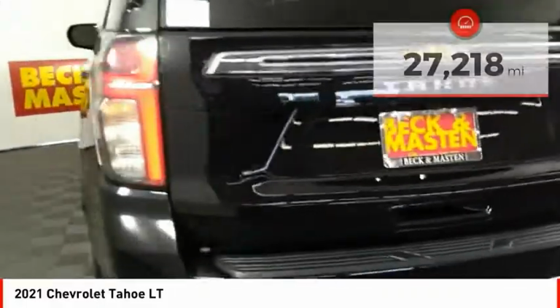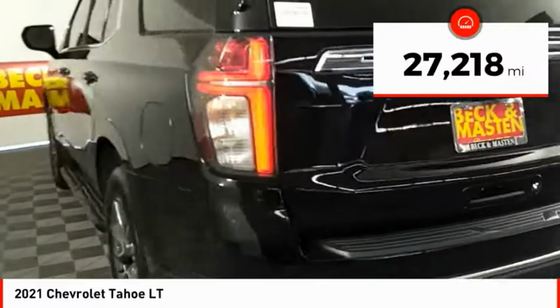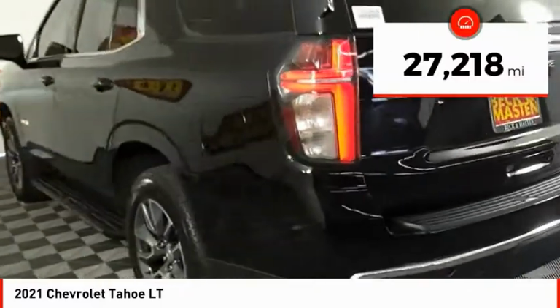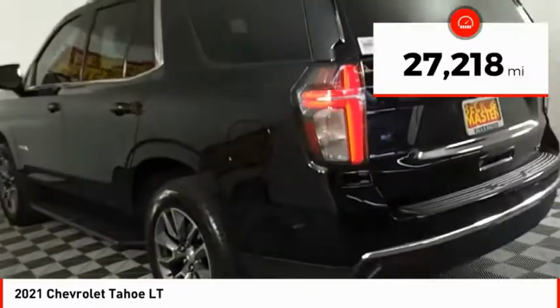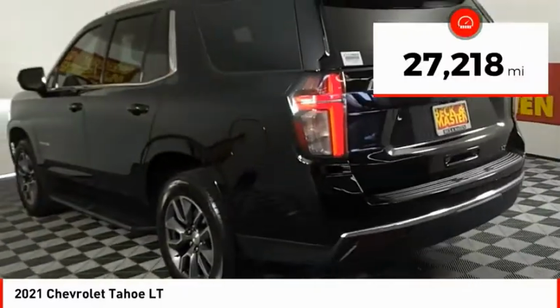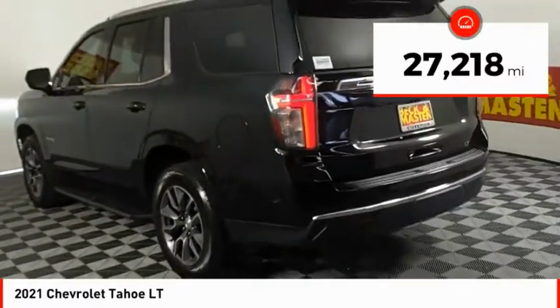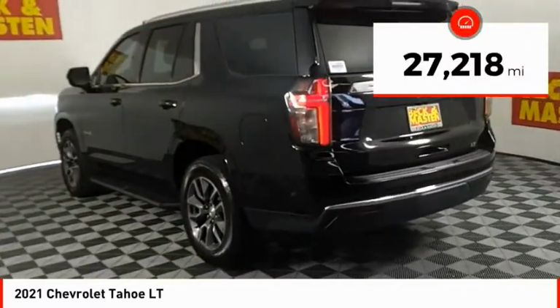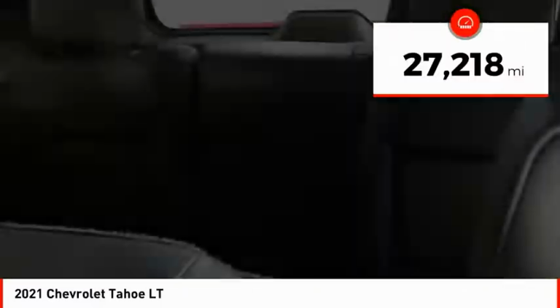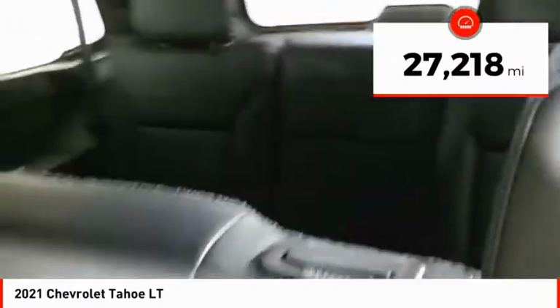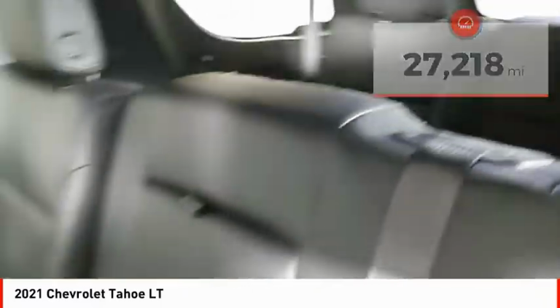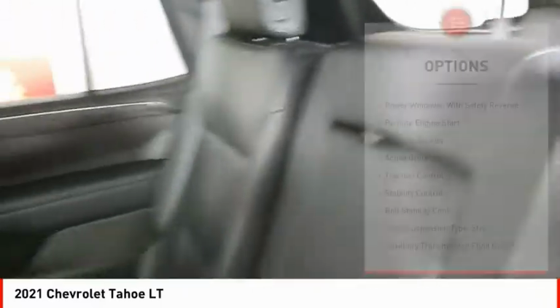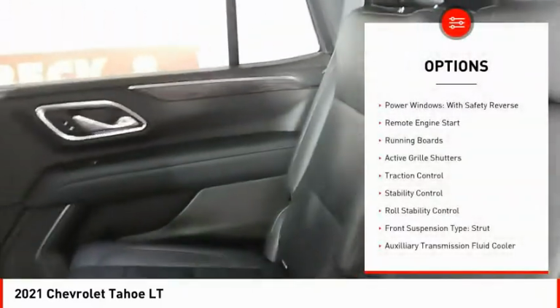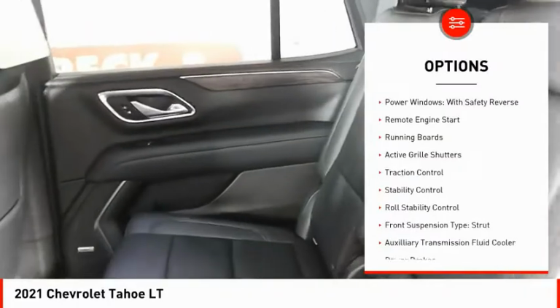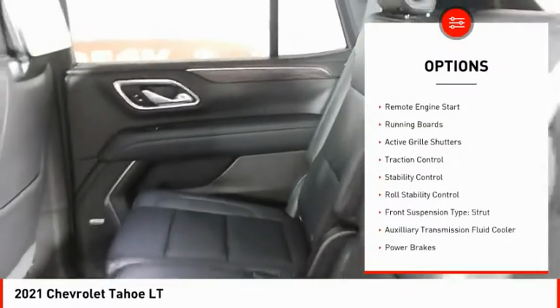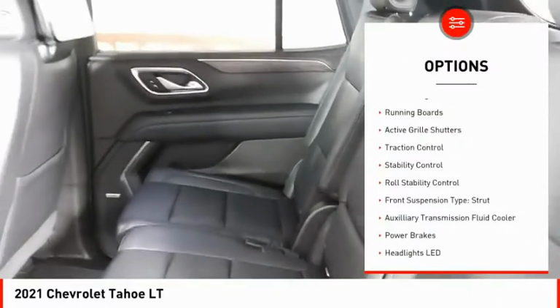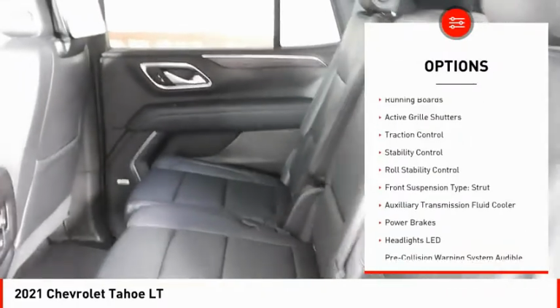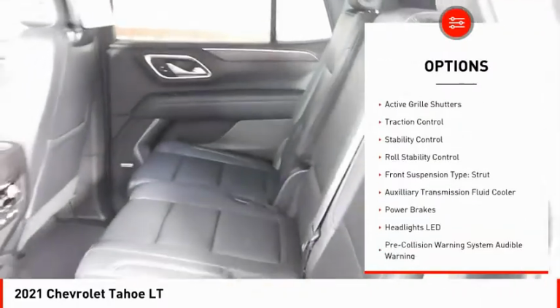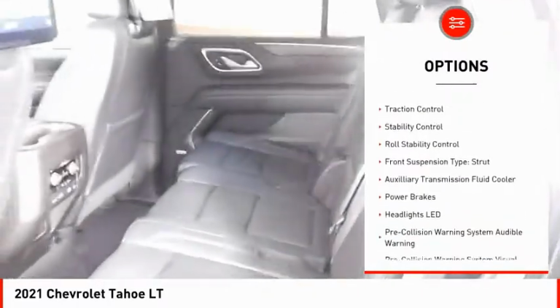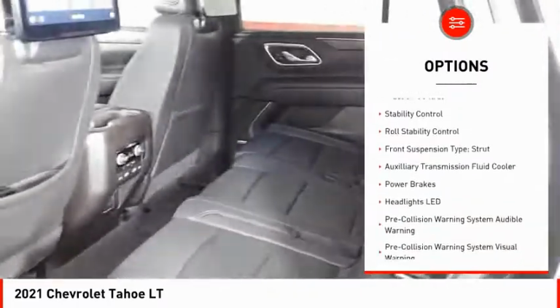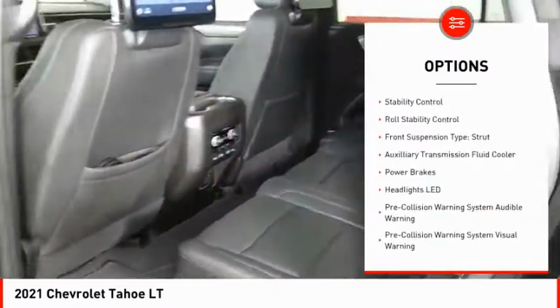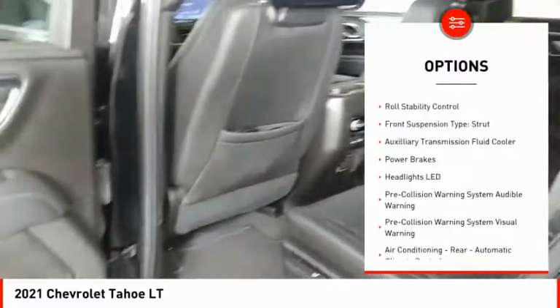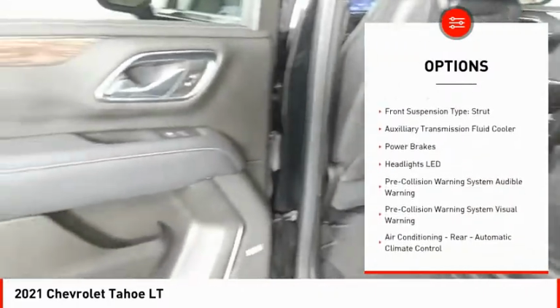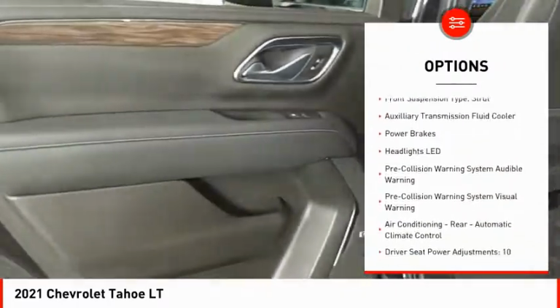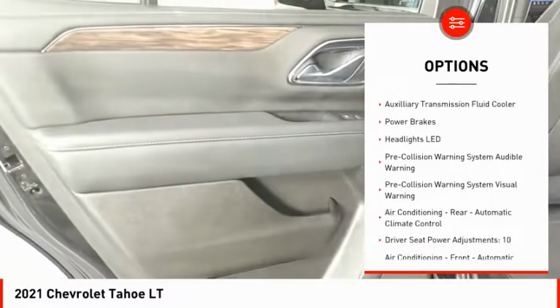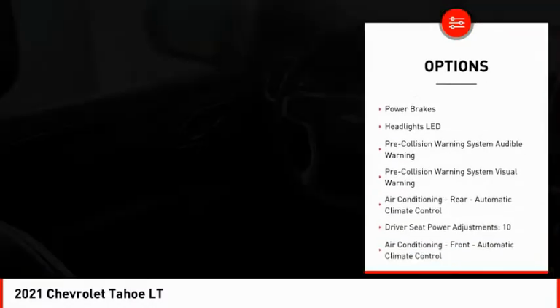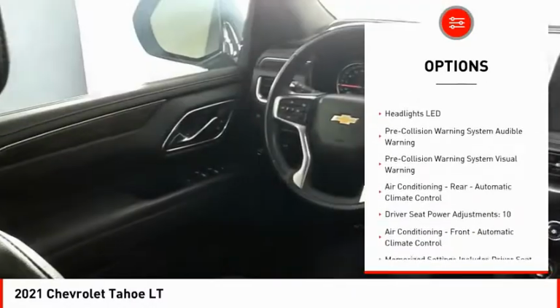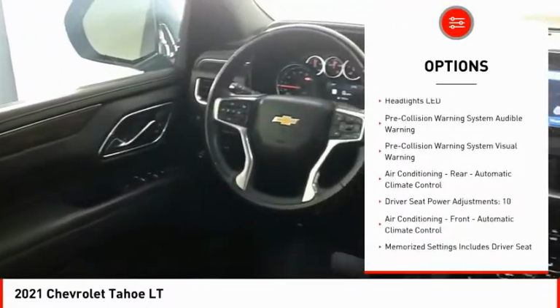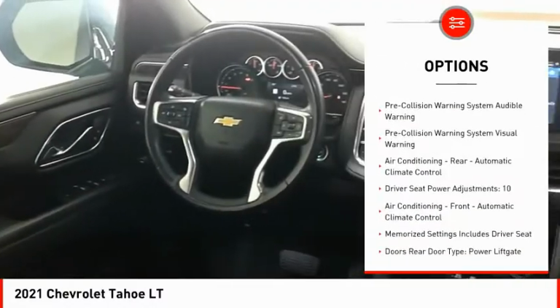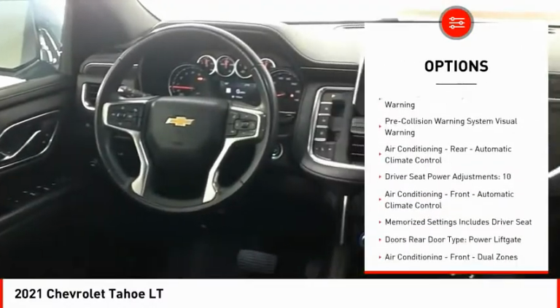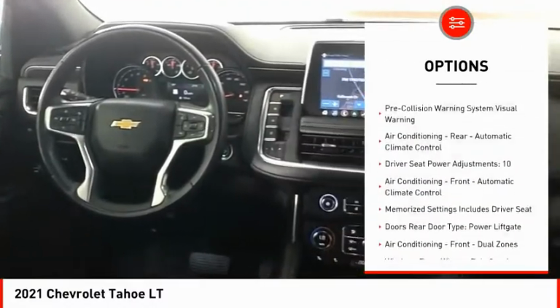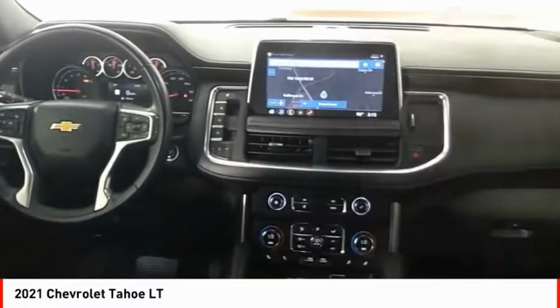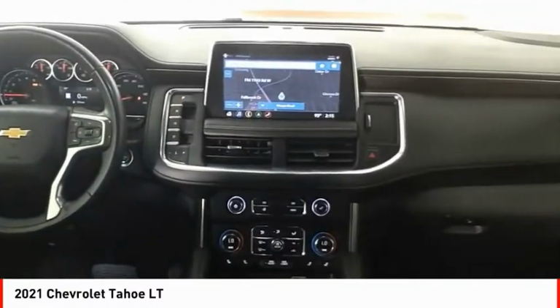This vehicle has less than 30,000 miles. Here are some of this vehicle's great options: power windows with safety reverse, remote engine start, running boards, active grille shutters, traction control, stability control, roll stability control.